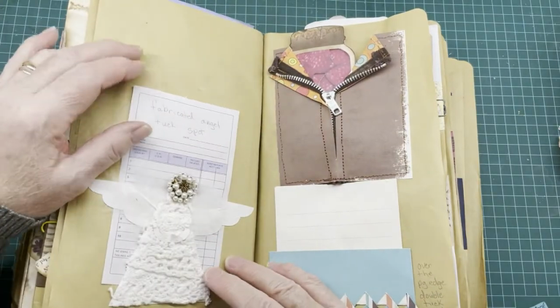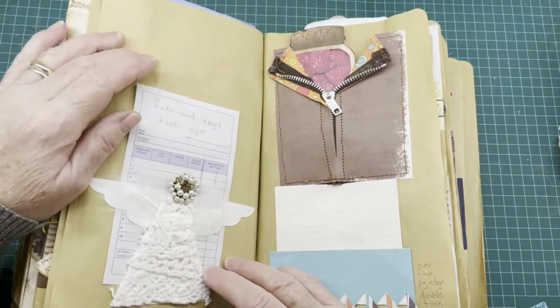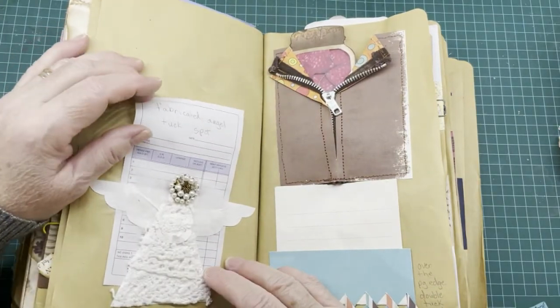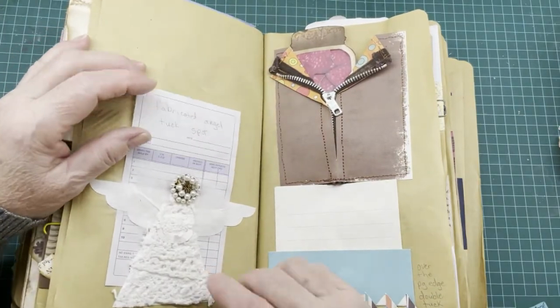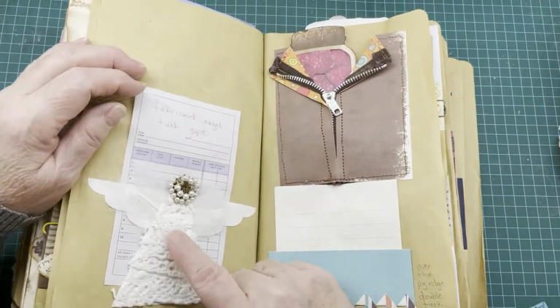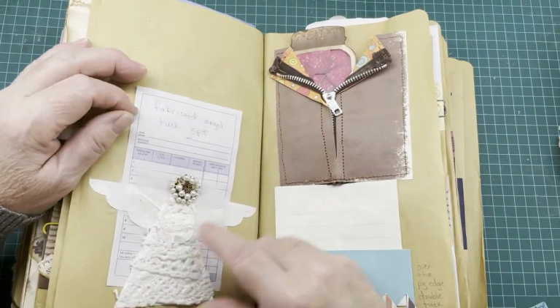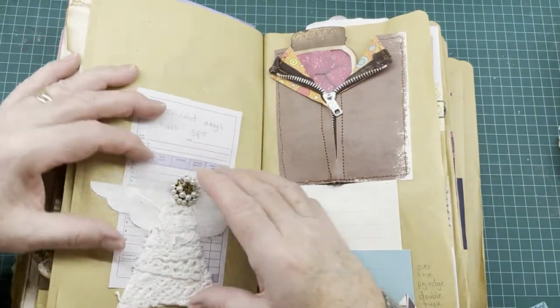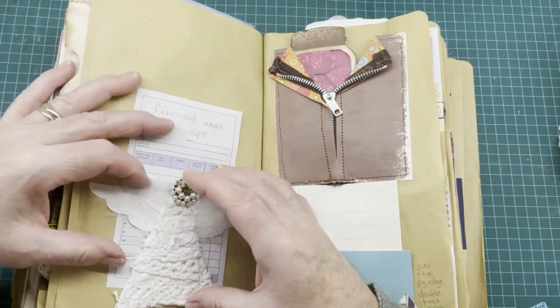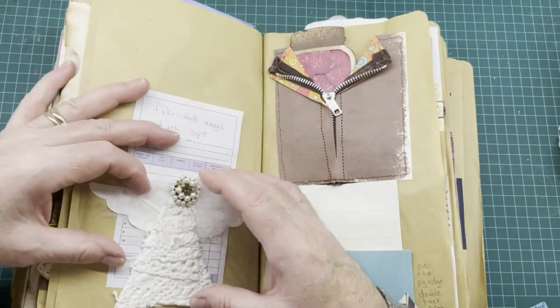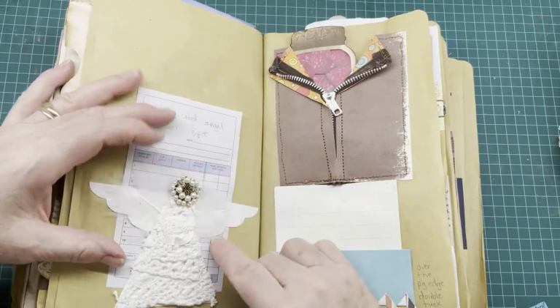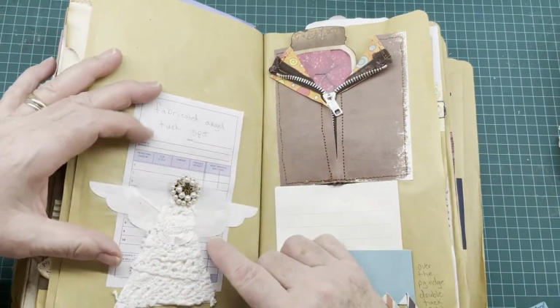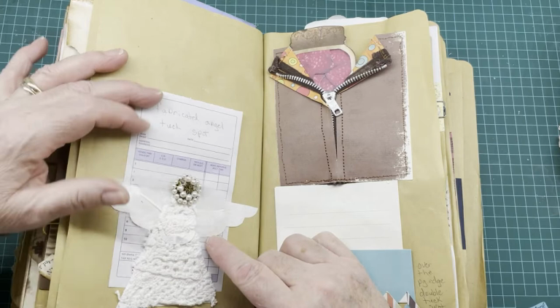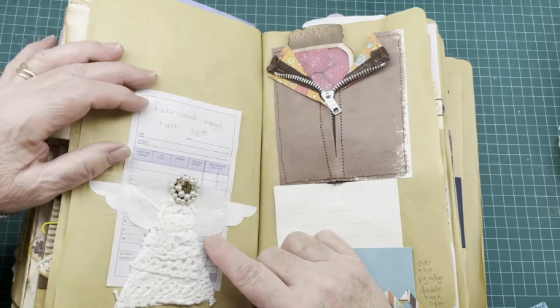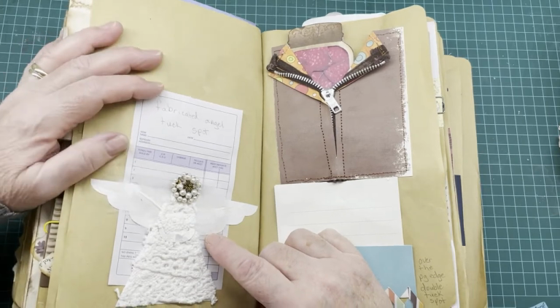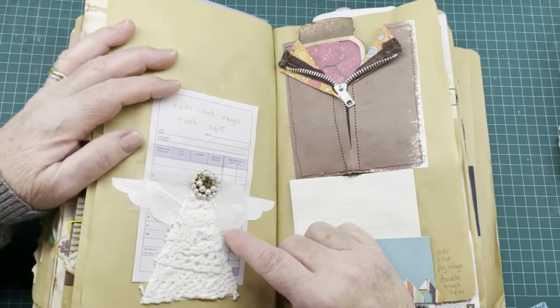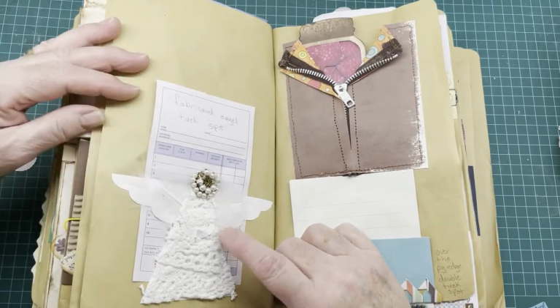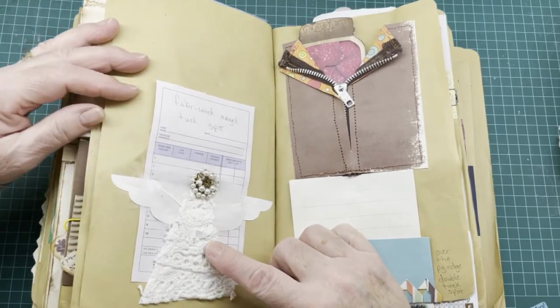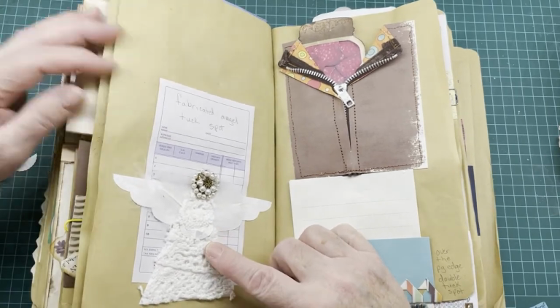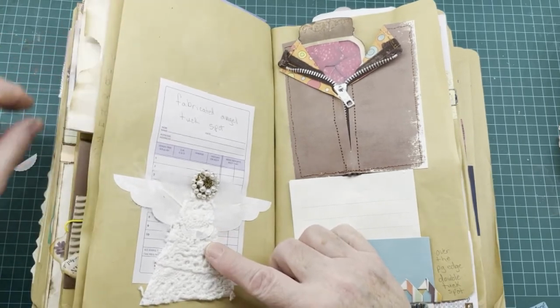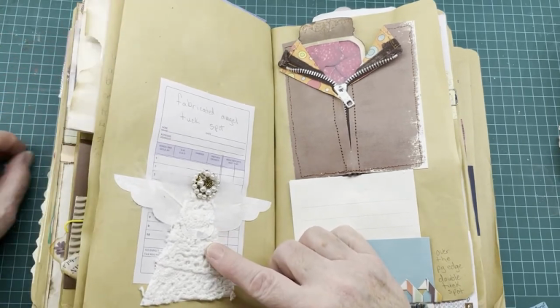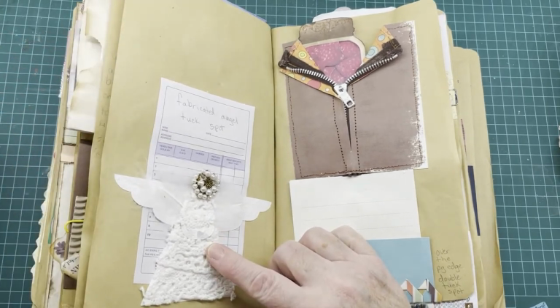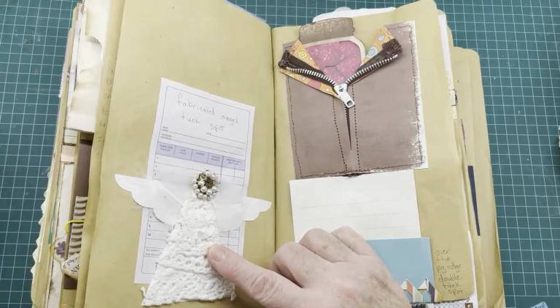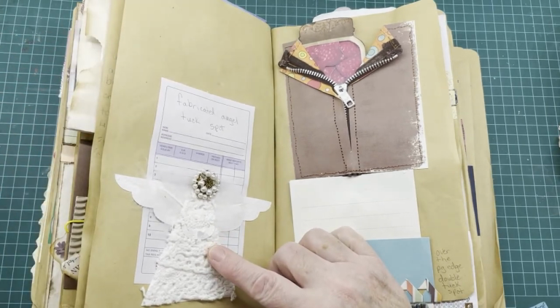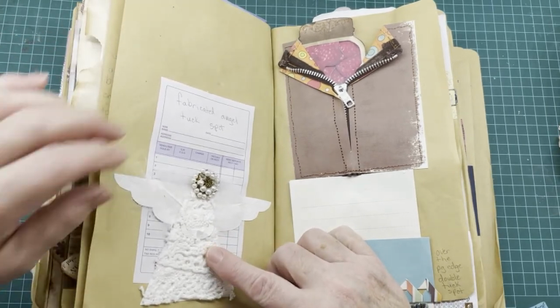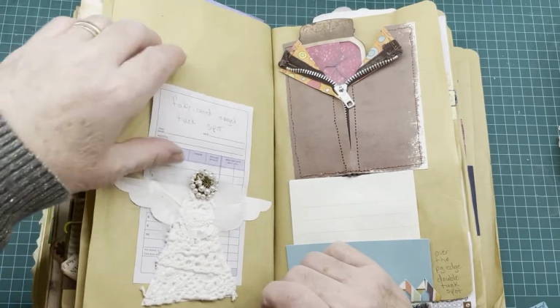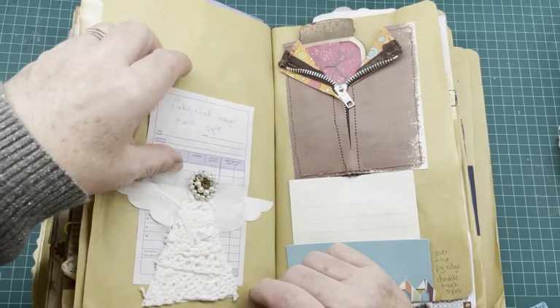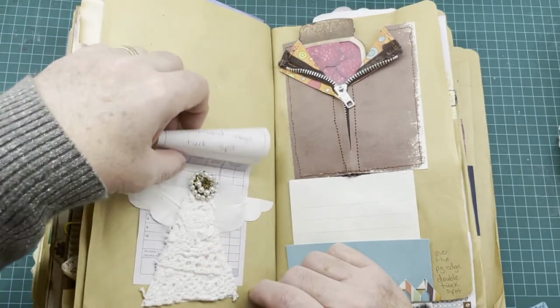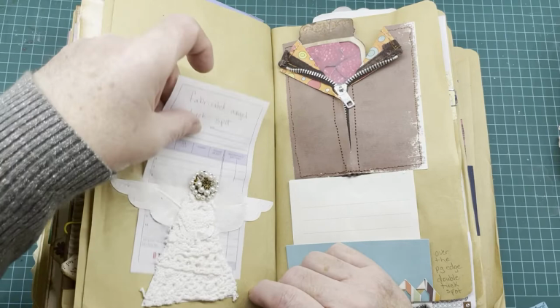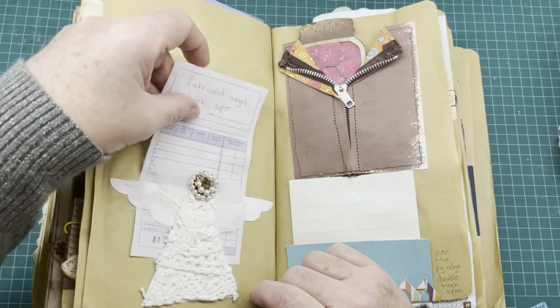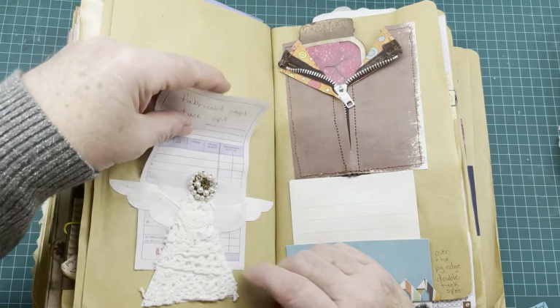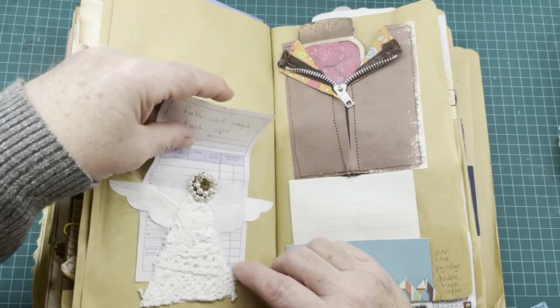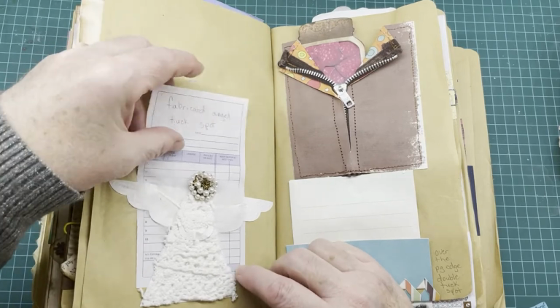On this one I have another one similar to my origami butterfly — this one is a little angel, and I've used it just as a tuck spot on a page.